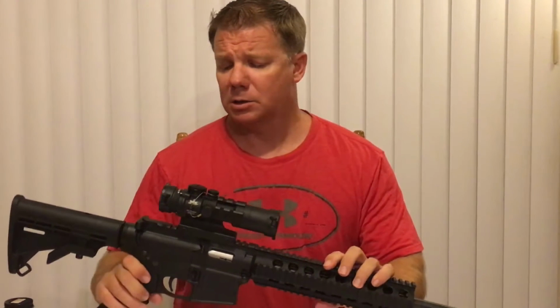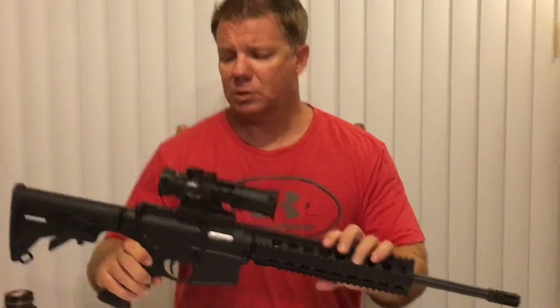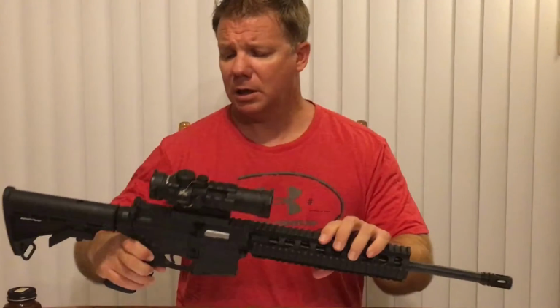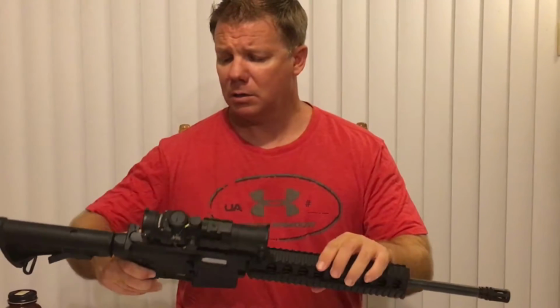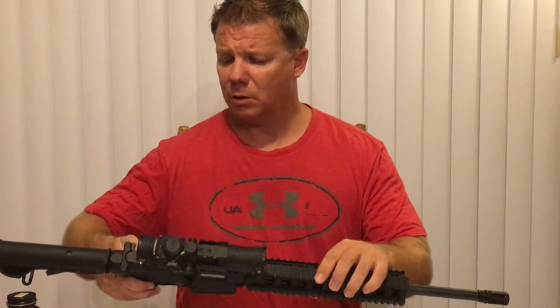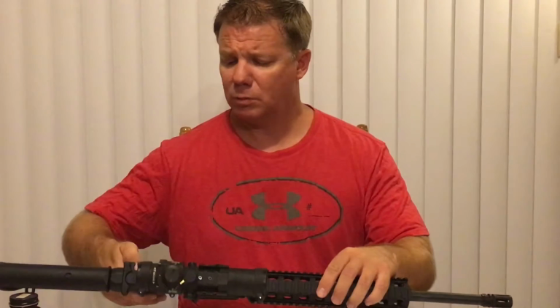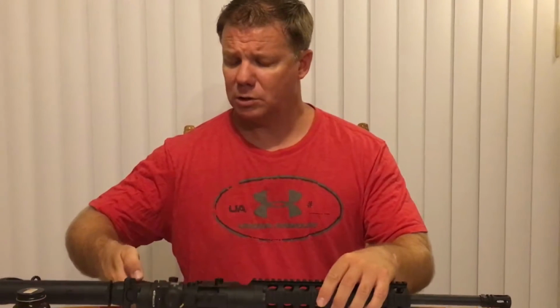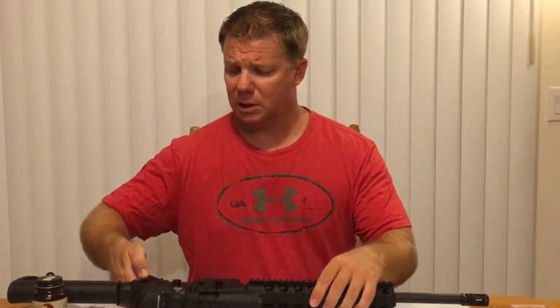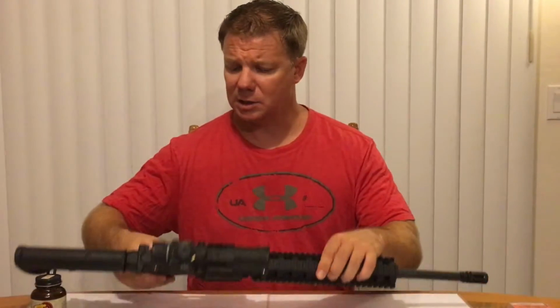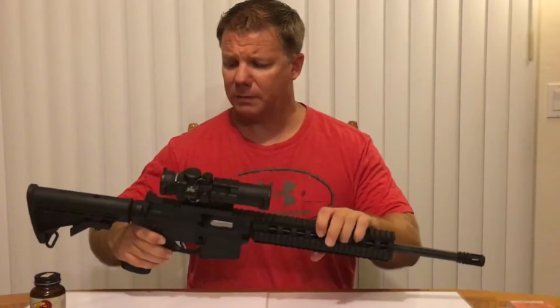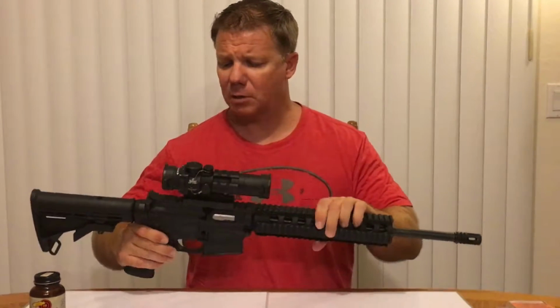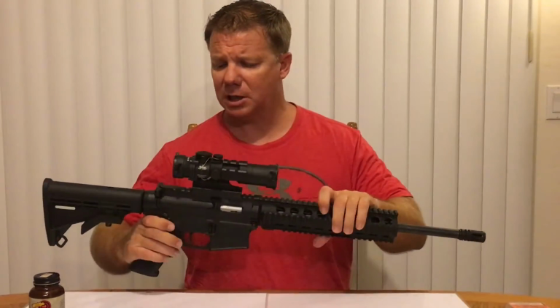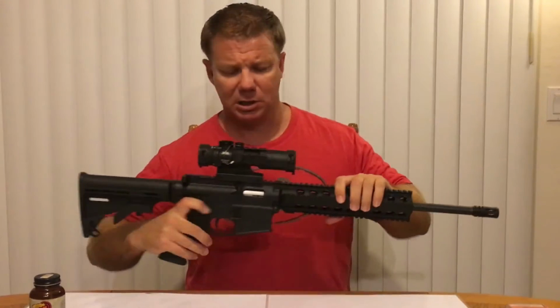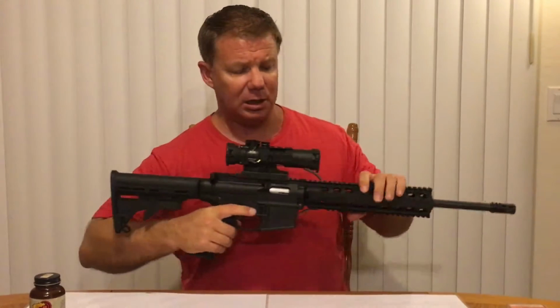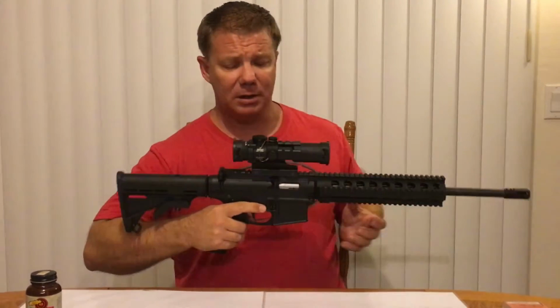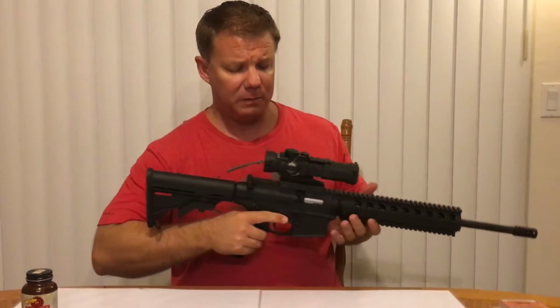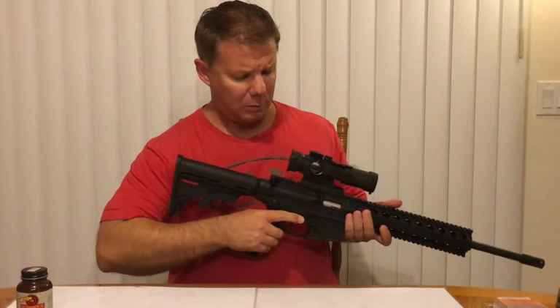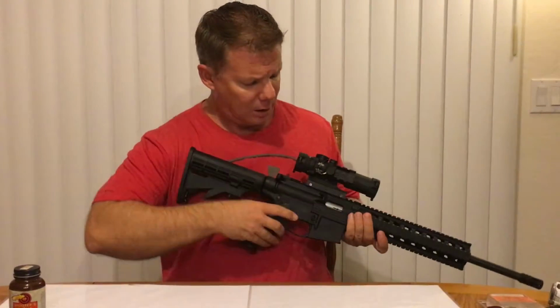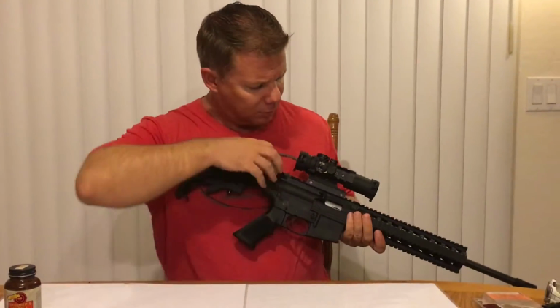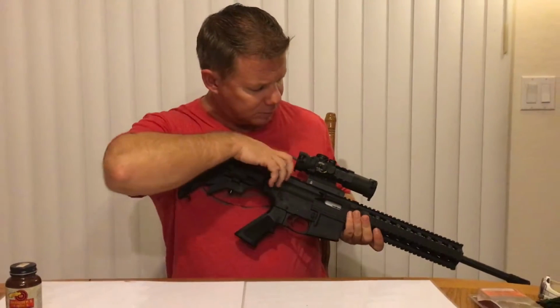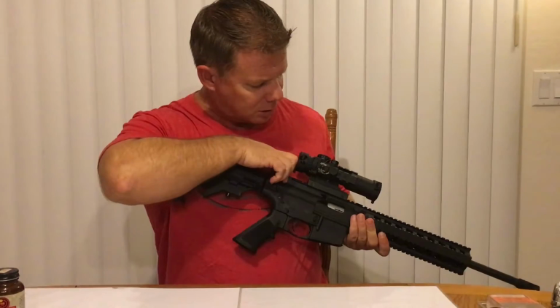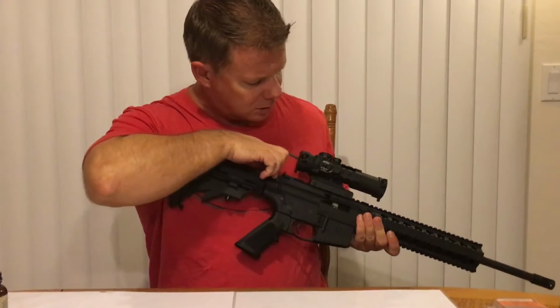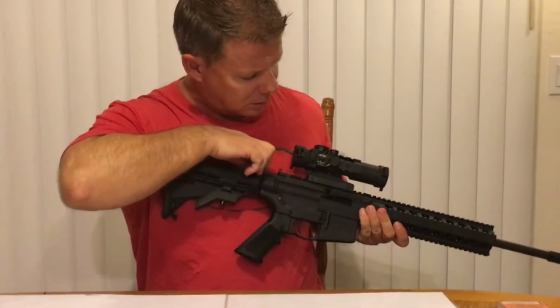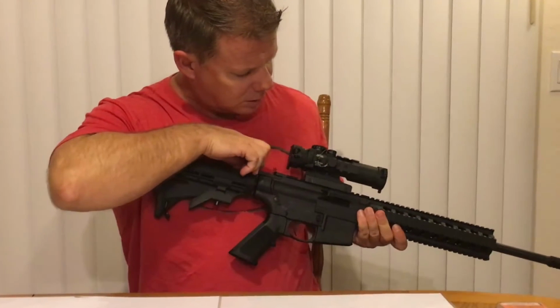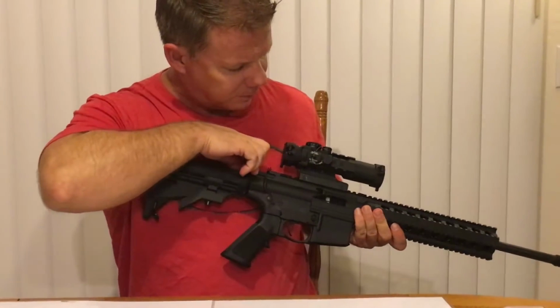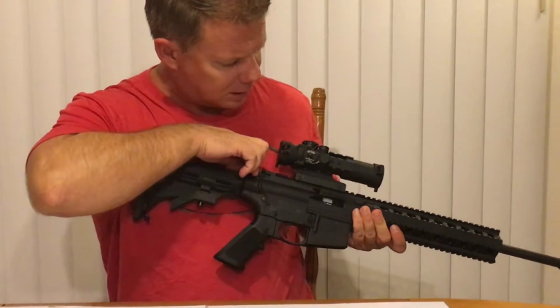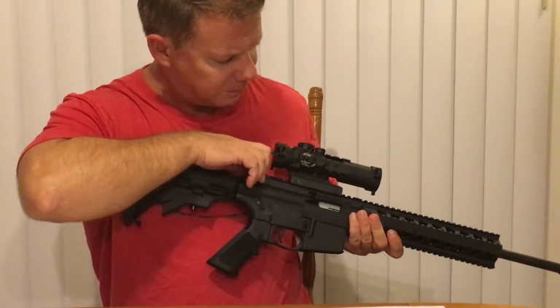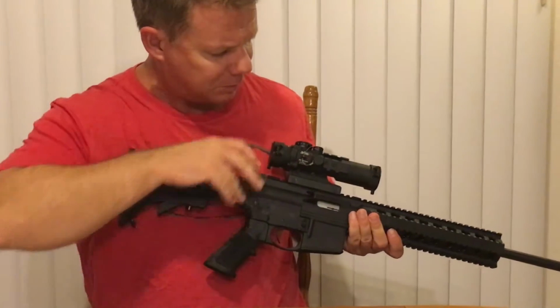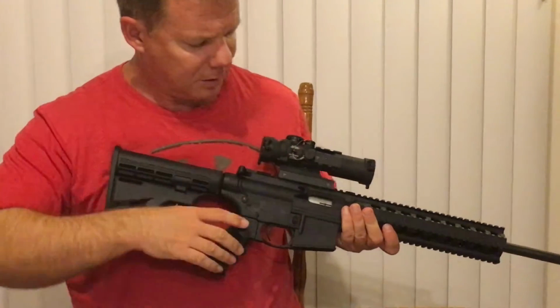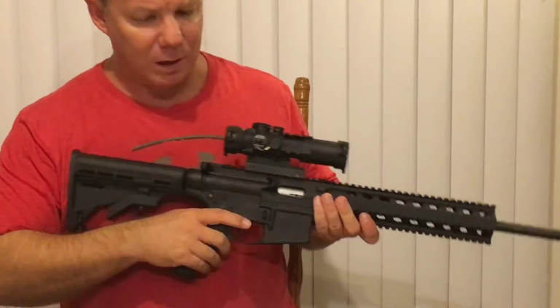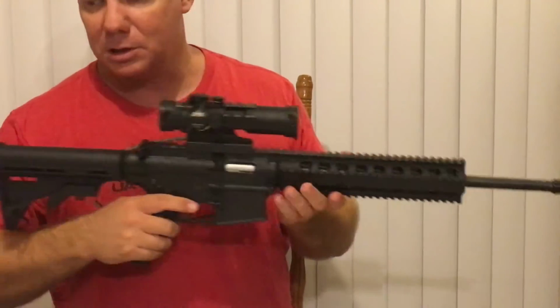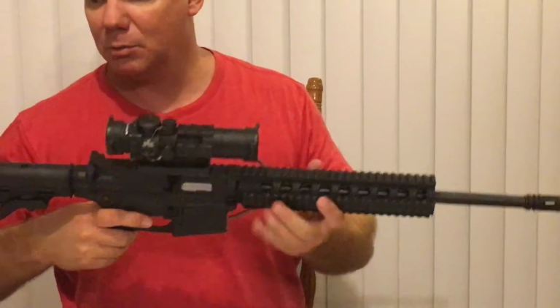So to begin, what you would do to clean this — we're going to start by safety checking it. I've done that off camera, but just to make sure: definitely empty, no rounds in the chamber.